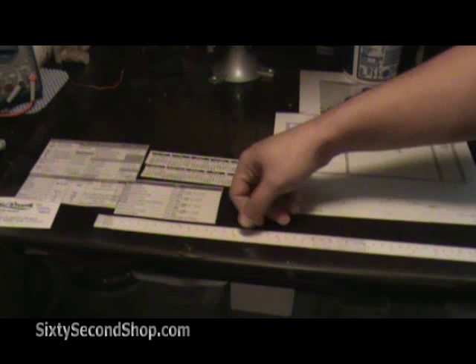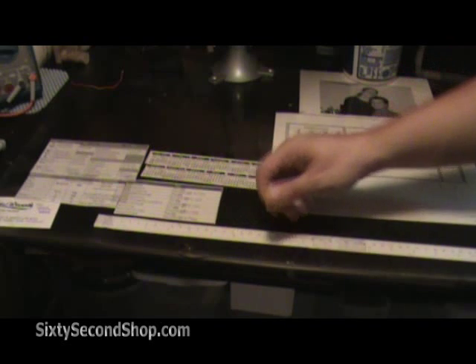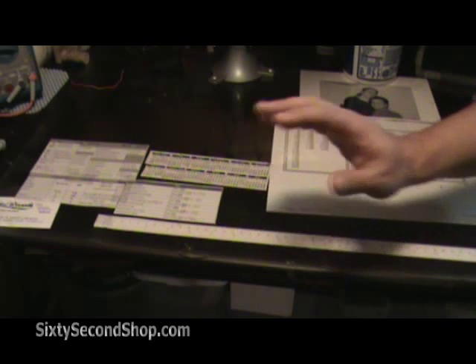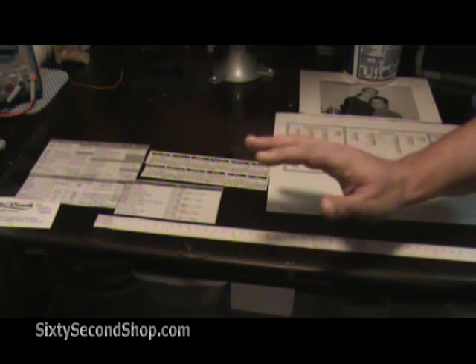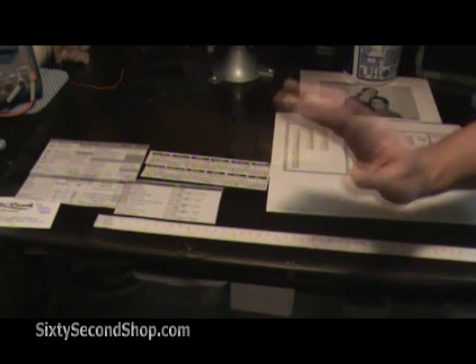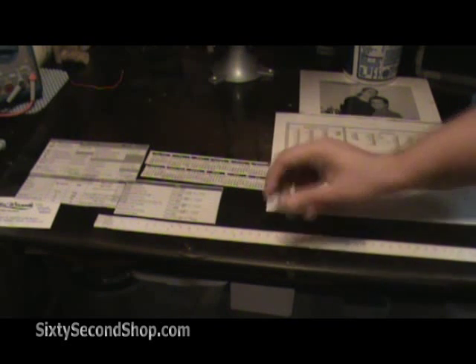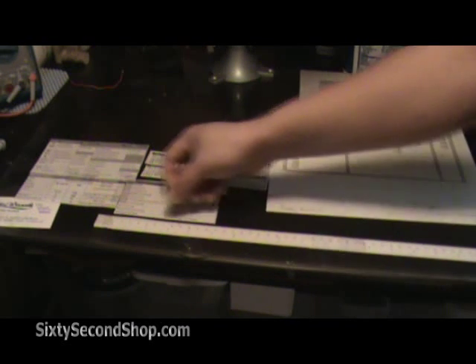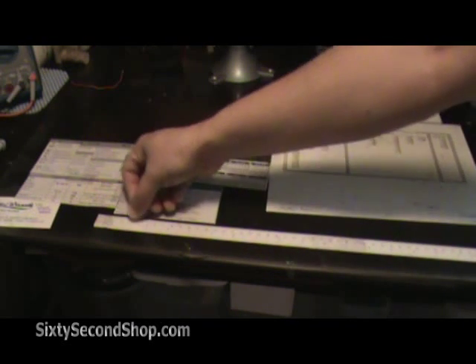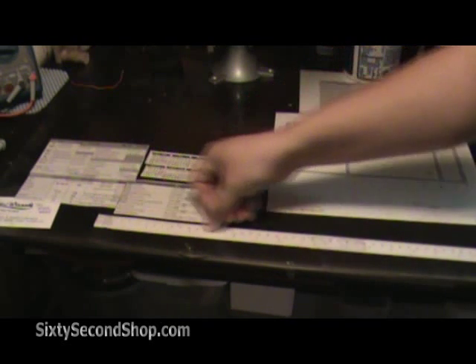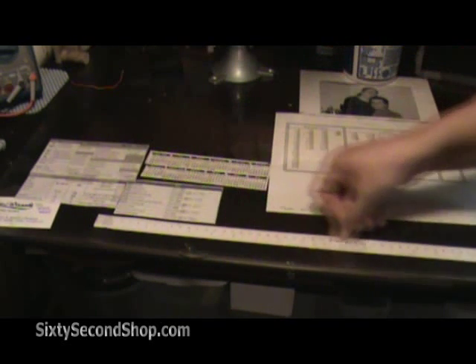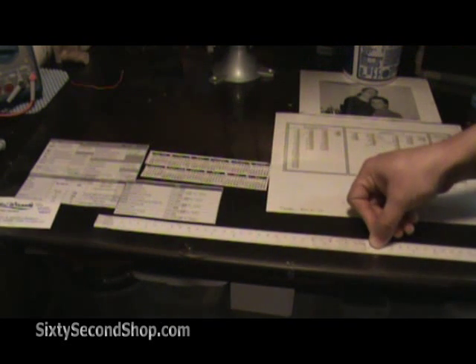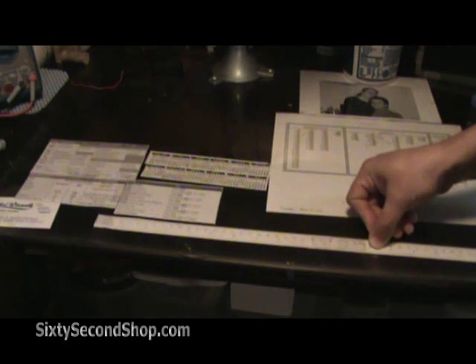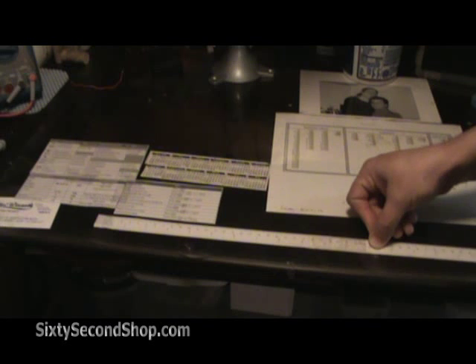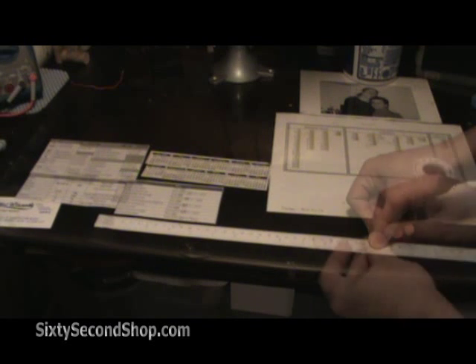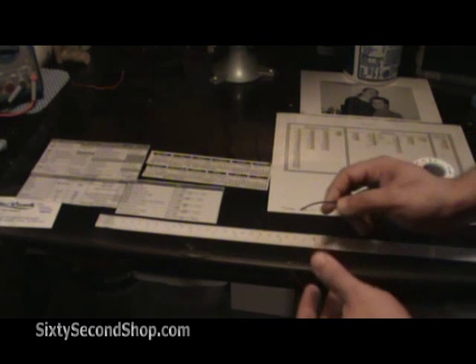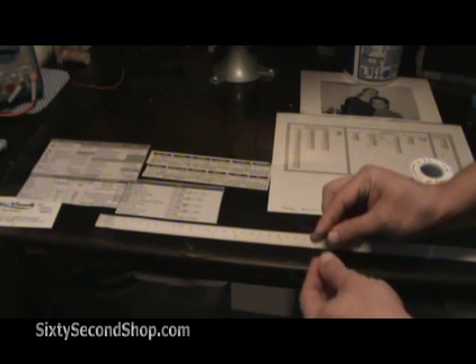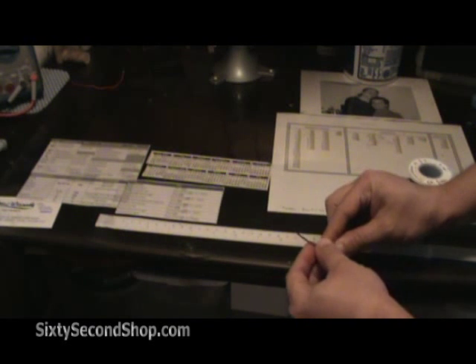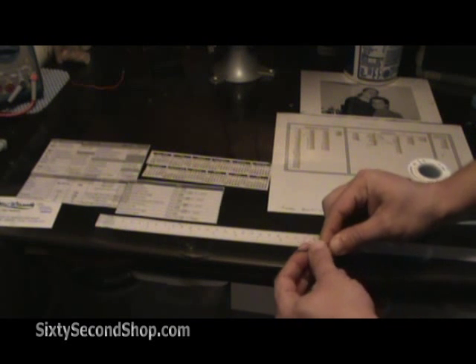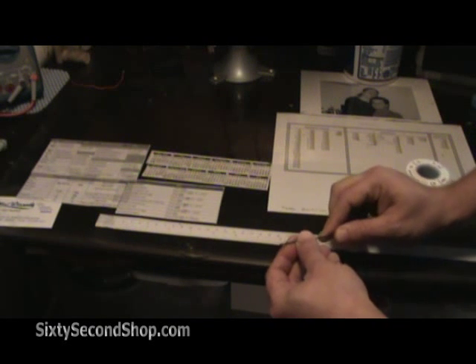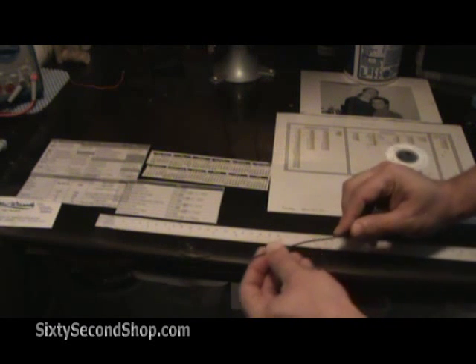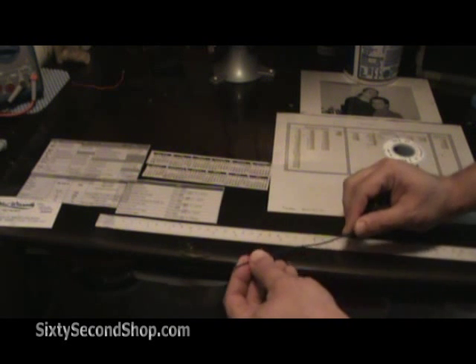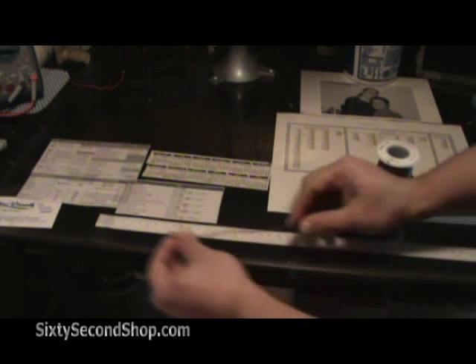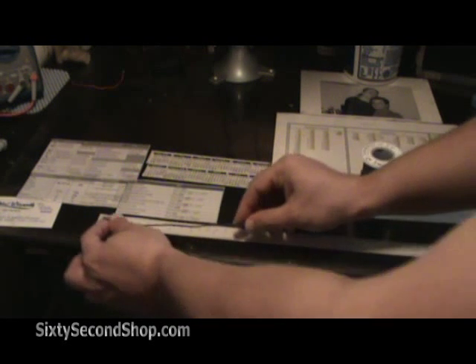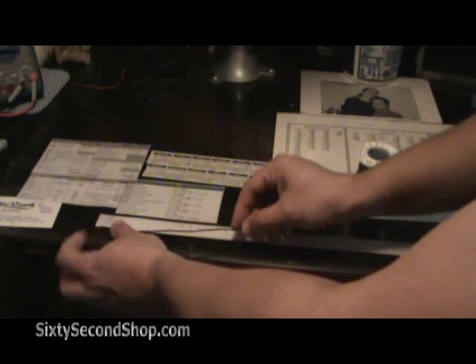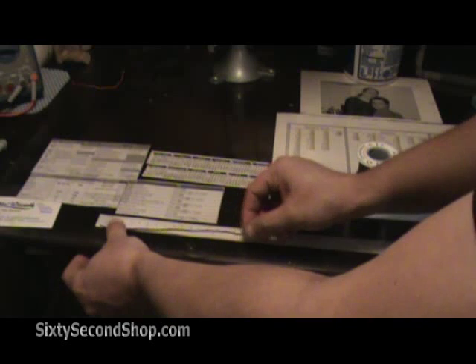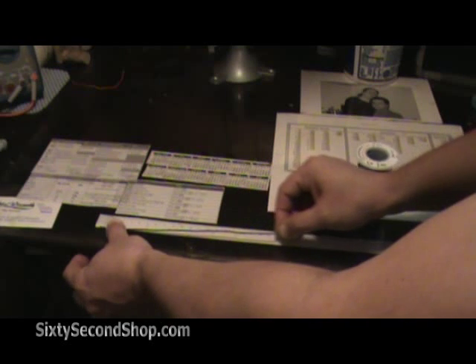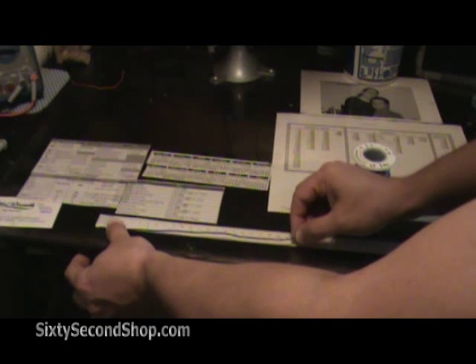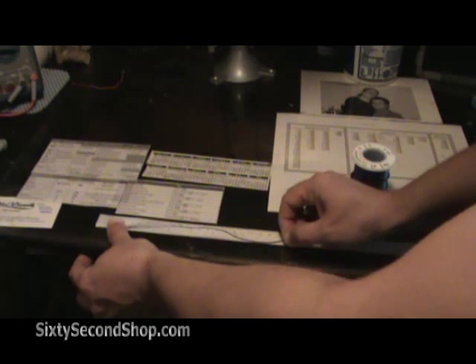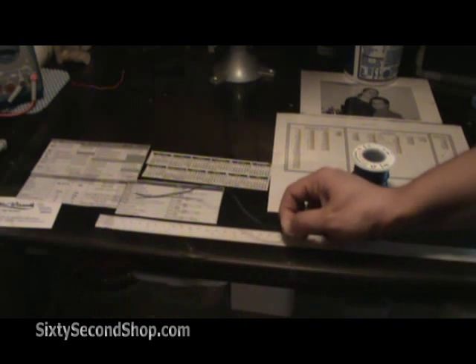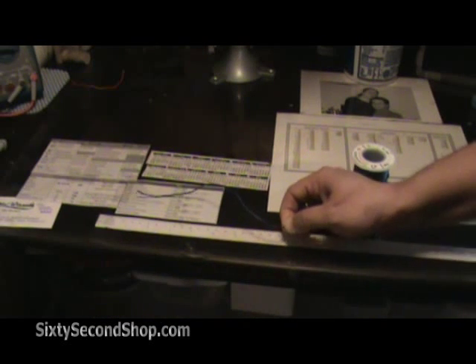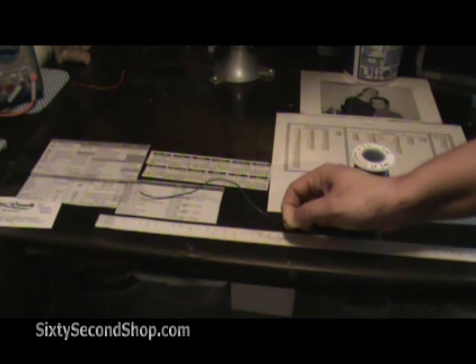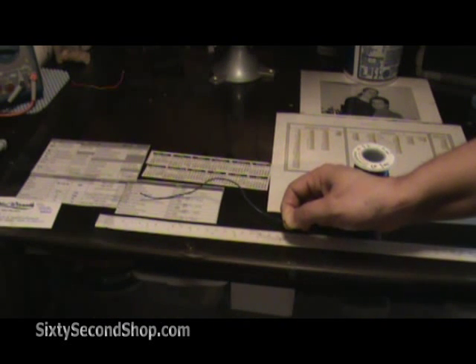A very simple but very handy thing is this paper ruler we've placed underneath. A paper ruler is really handy when you want to measure lengths of wire — just hold it here and snip it off.